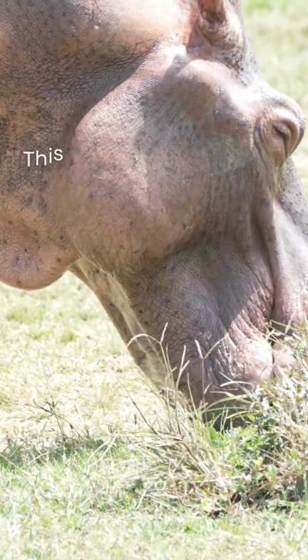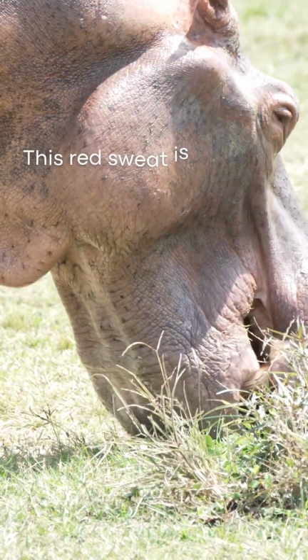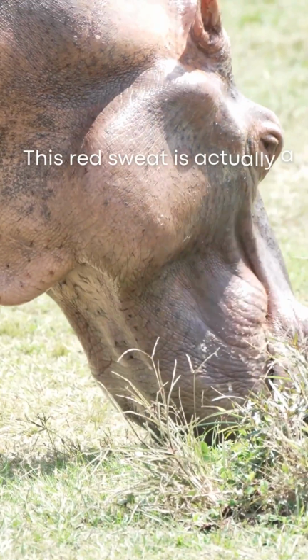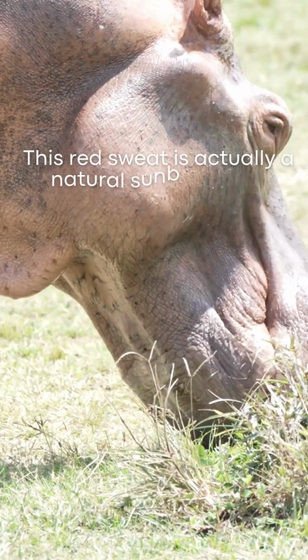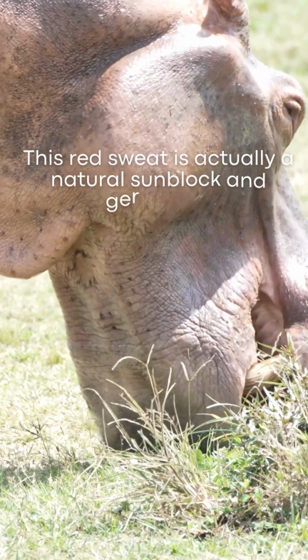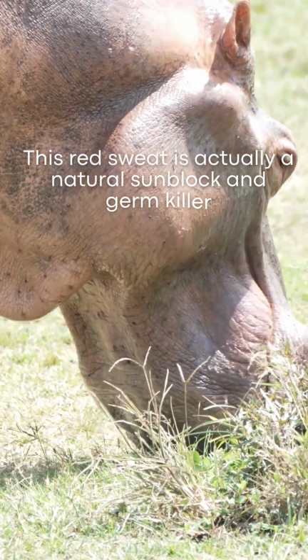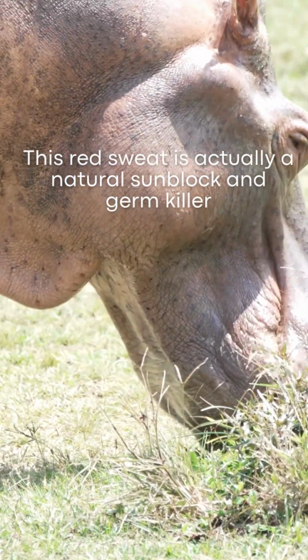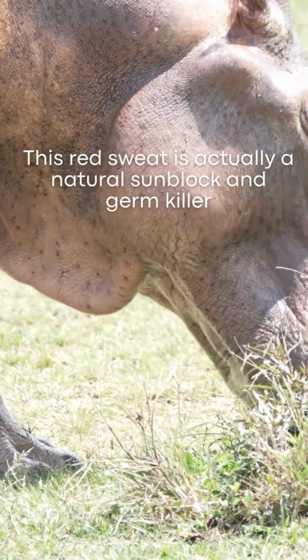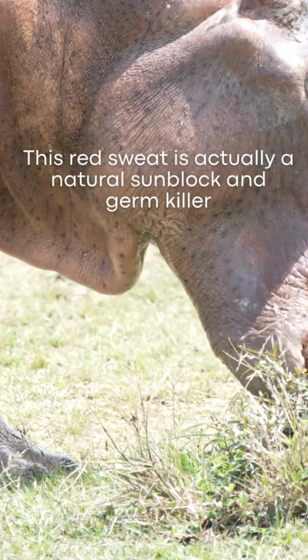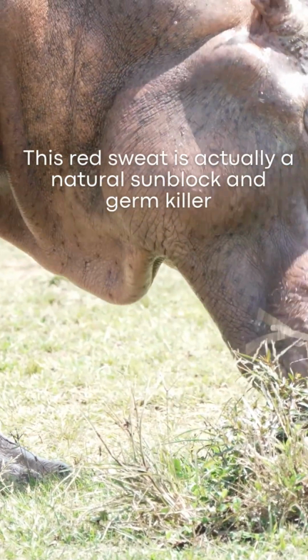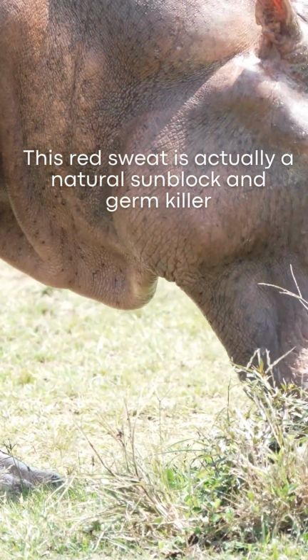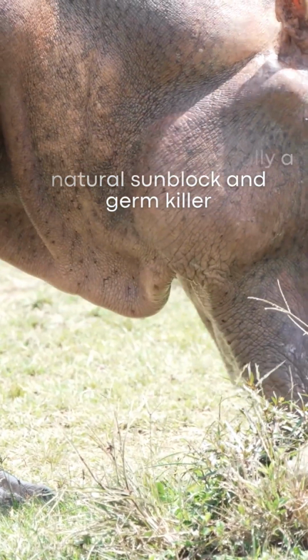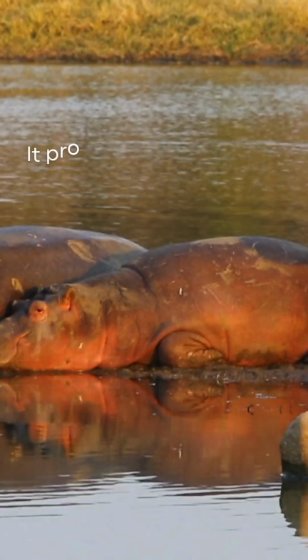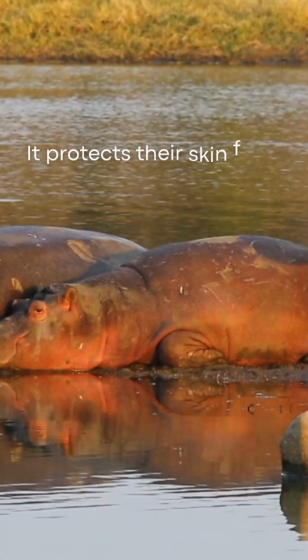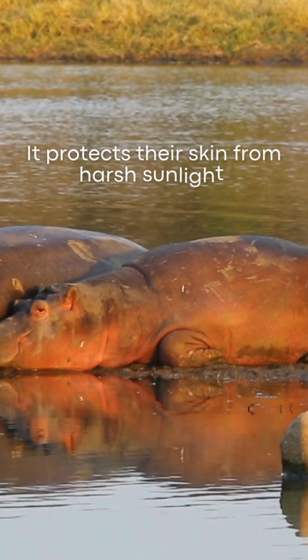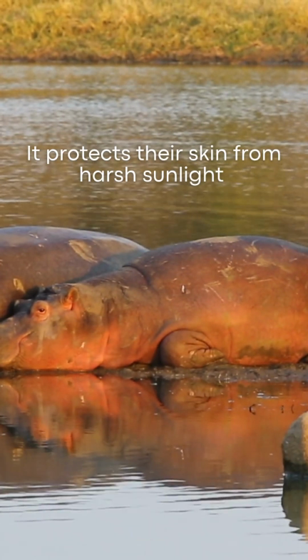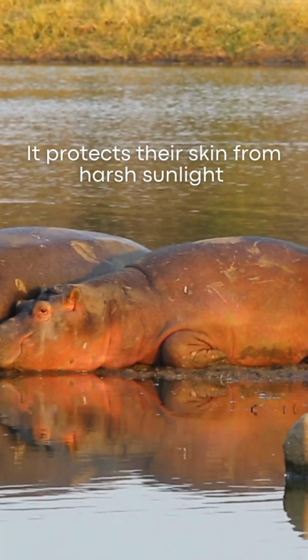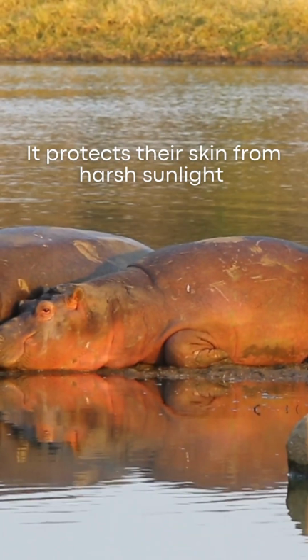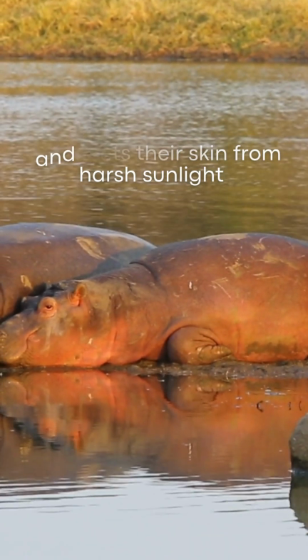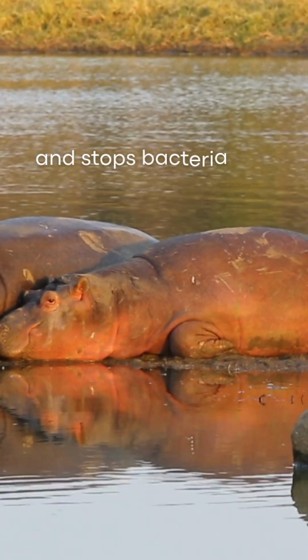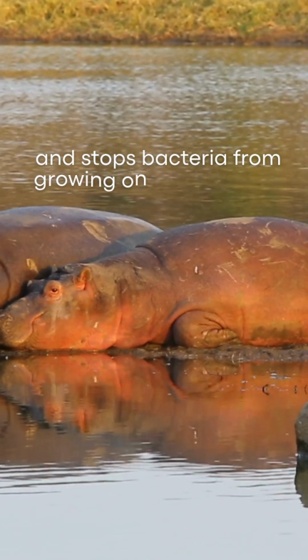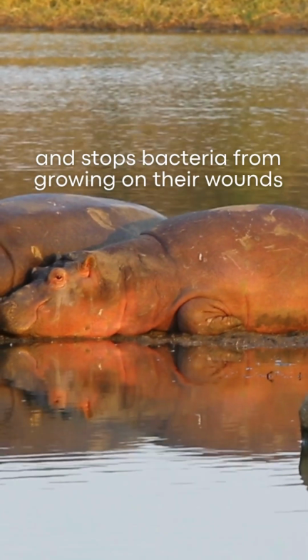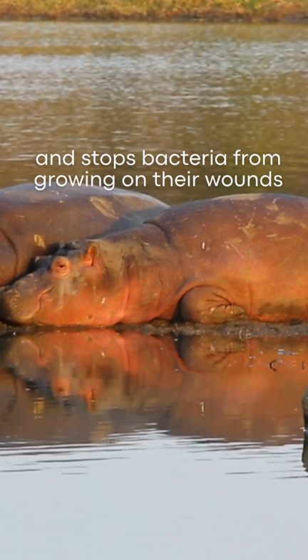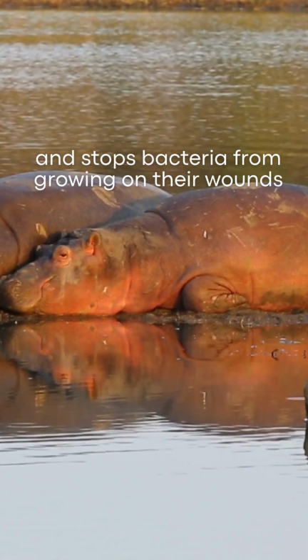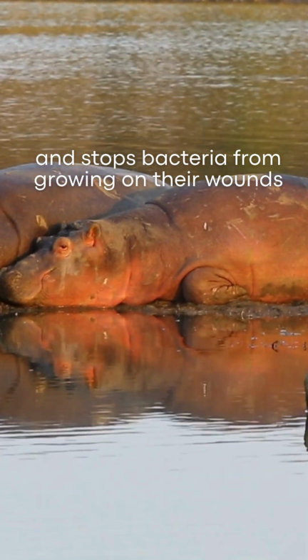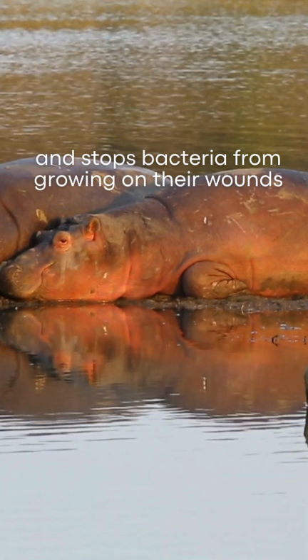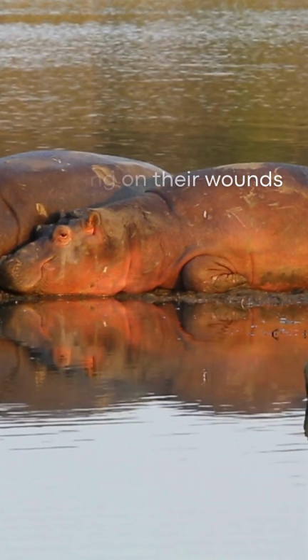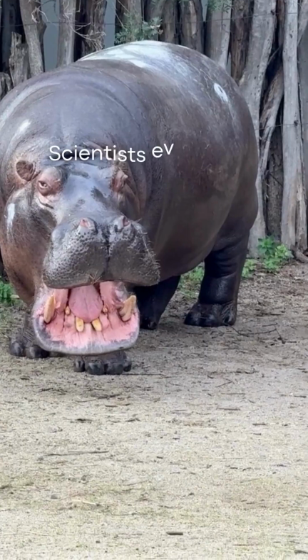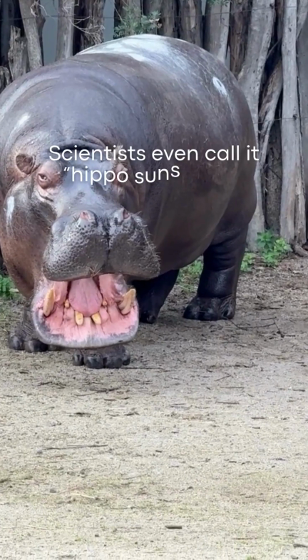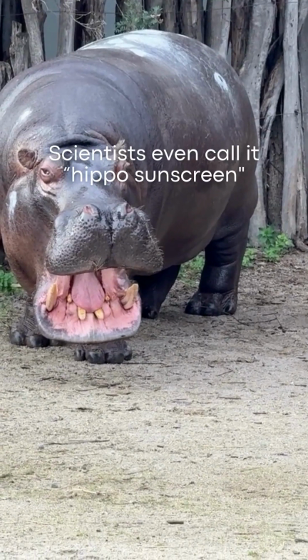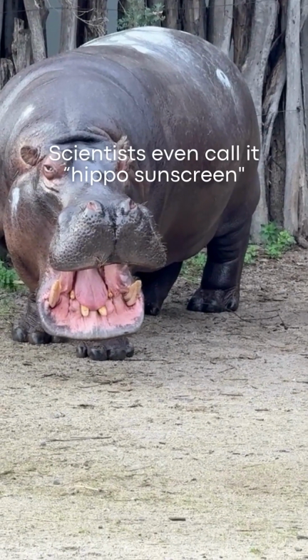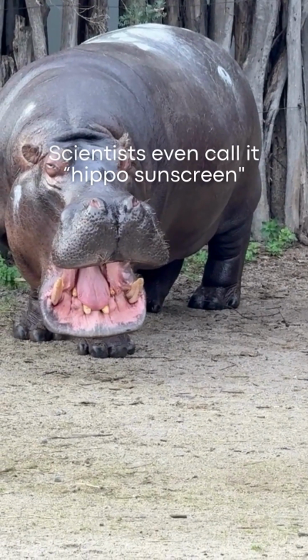This red sweat is actually a natural sunblock and germ killer. It protects their skin from harsh sunlight and stops bacteria from growing on their wounds. Scientists even call it hippo sunscreen.